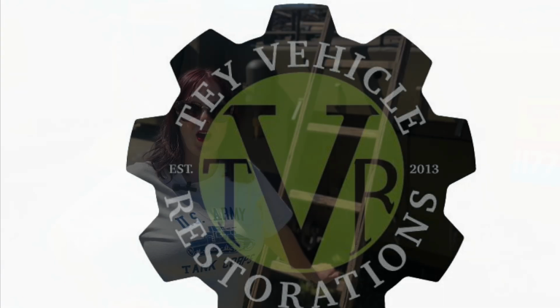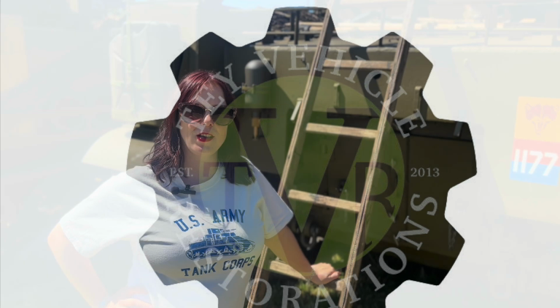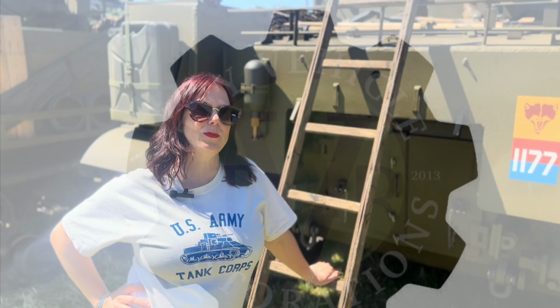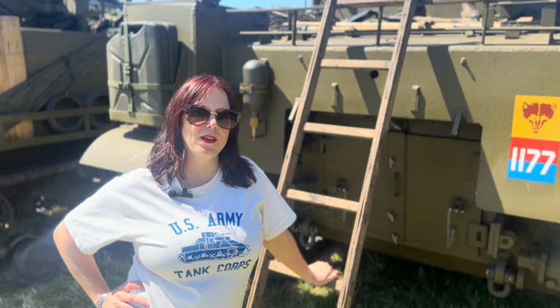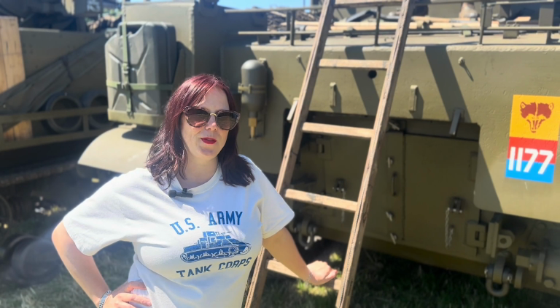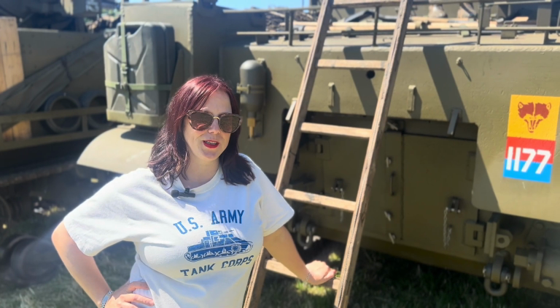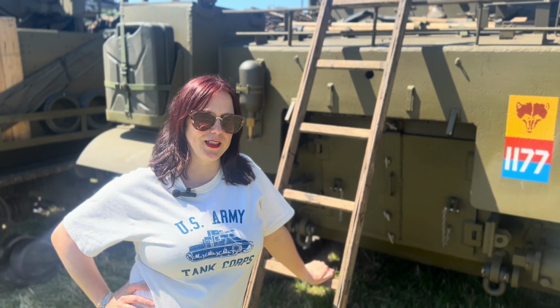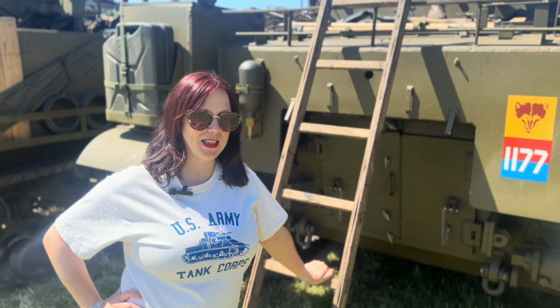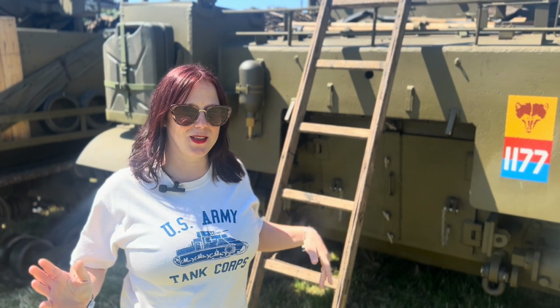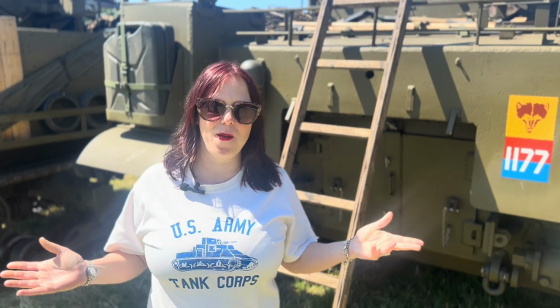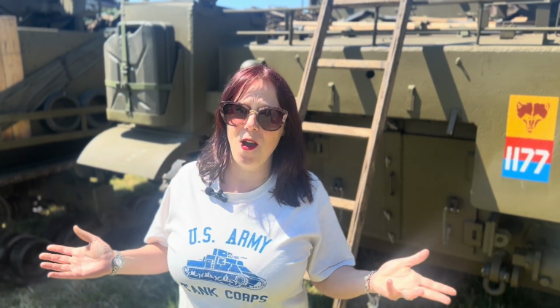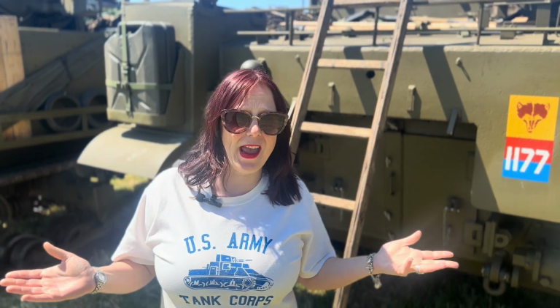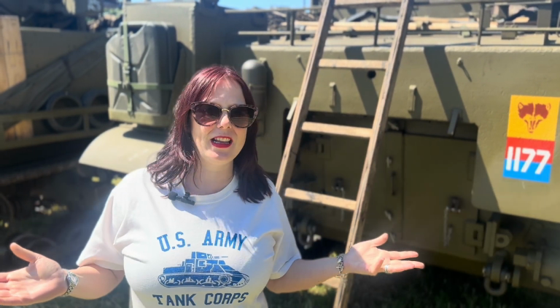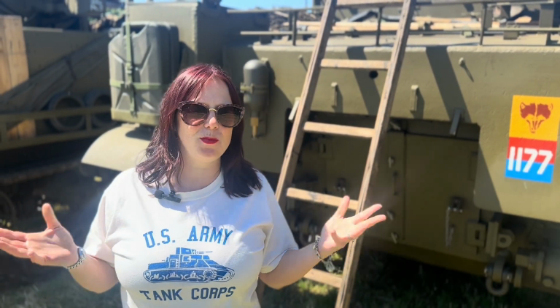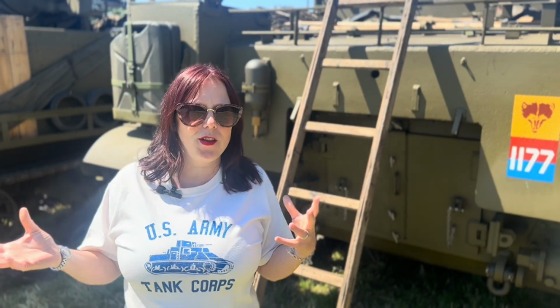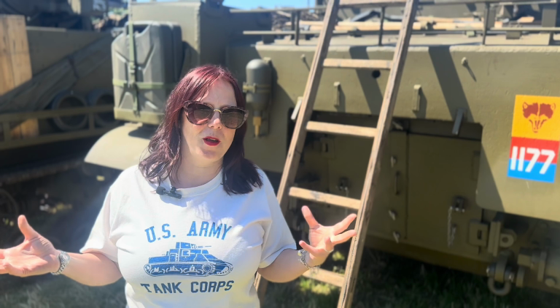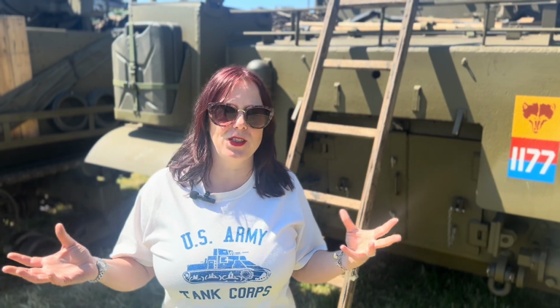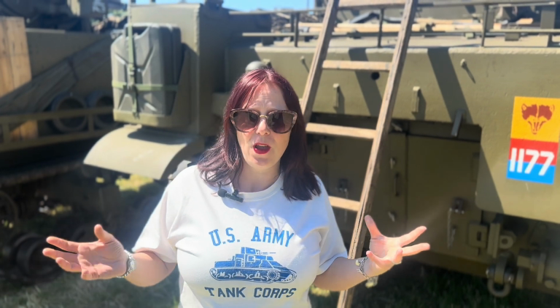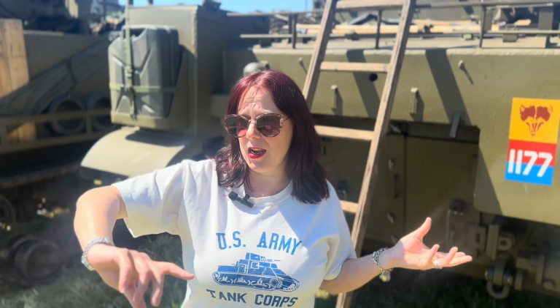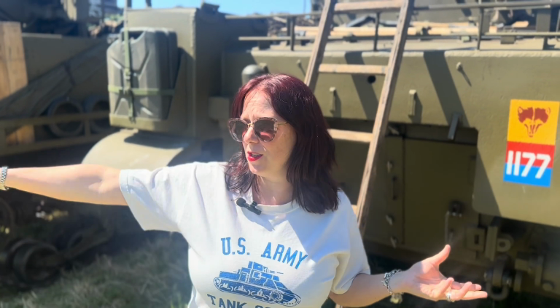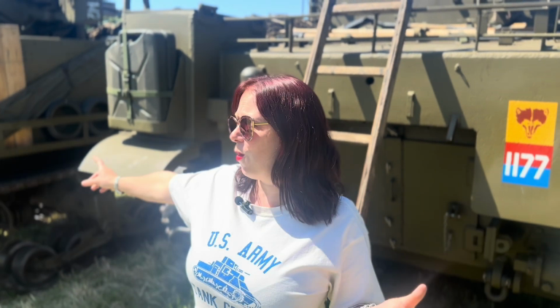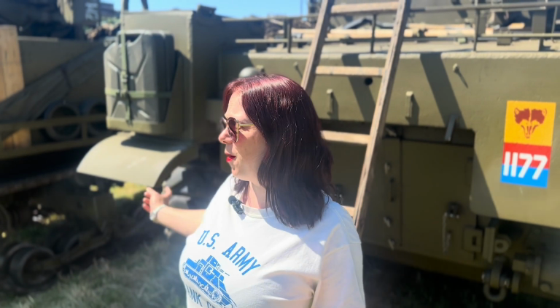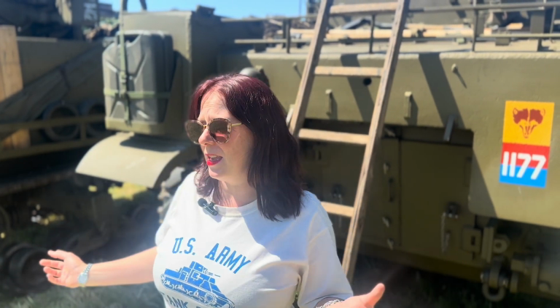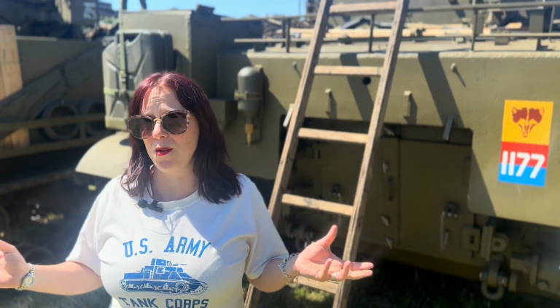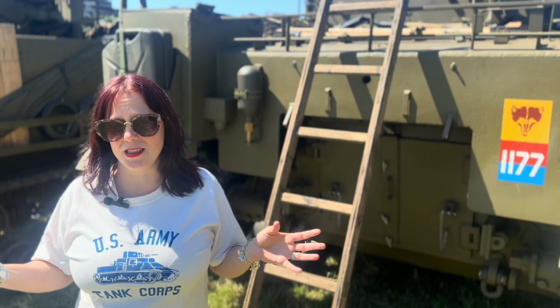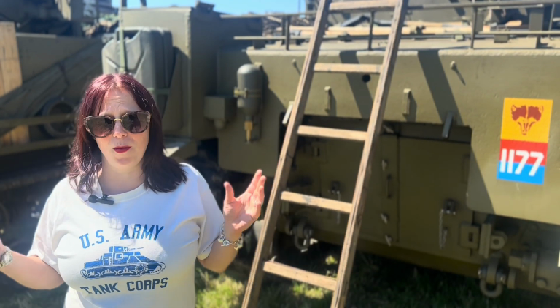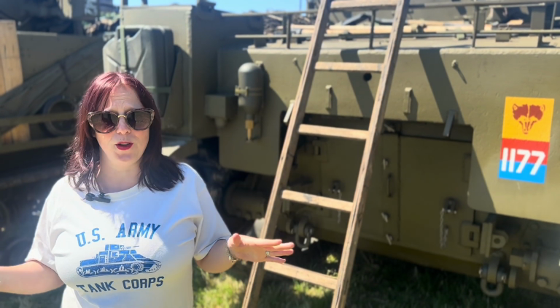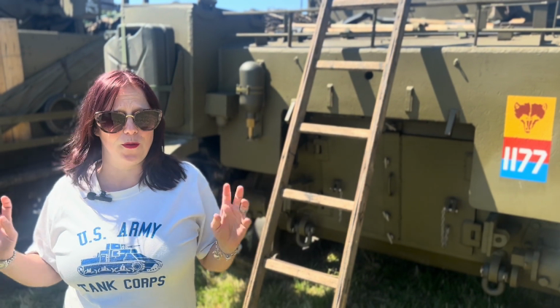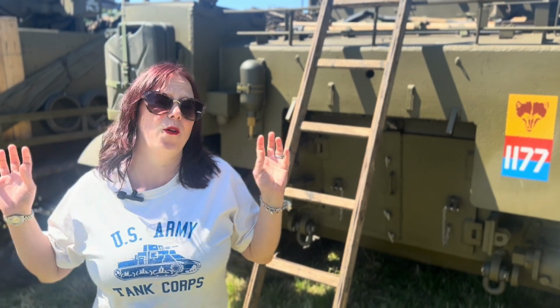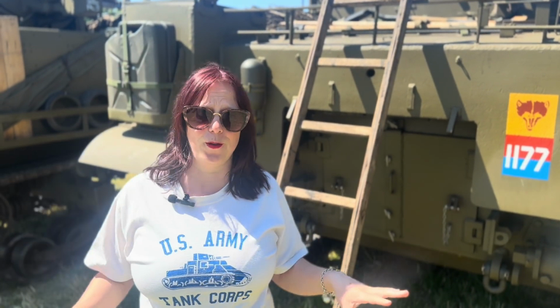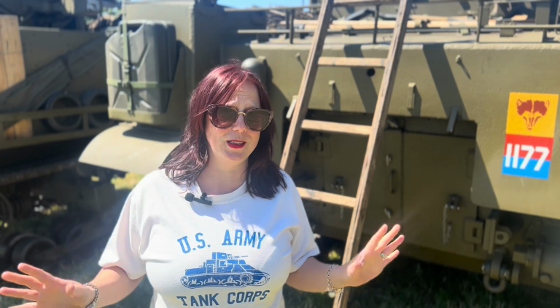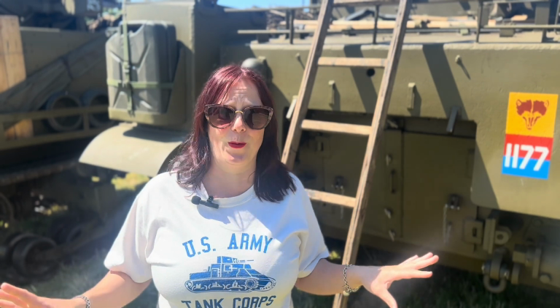Hi guys, it's me Laura at Tavika Restorations. Guess where I'm at? I'm at A&E. So this is my first time coming to this show and as you can see all around me it is amazing. I am in a field full of vehicles. It's so cool.